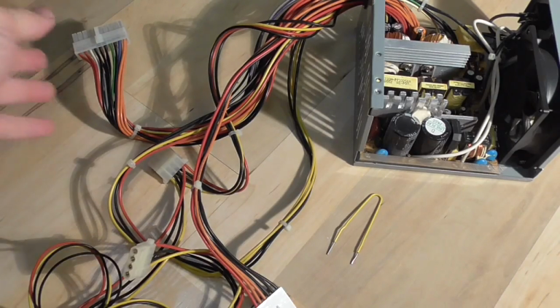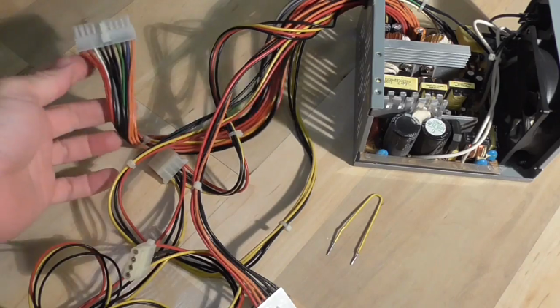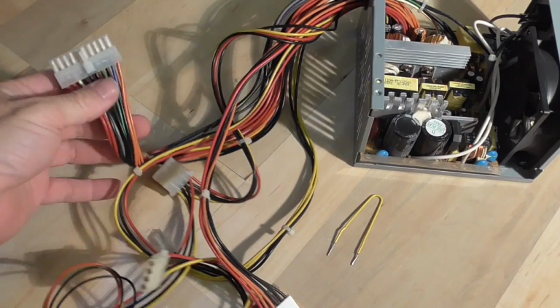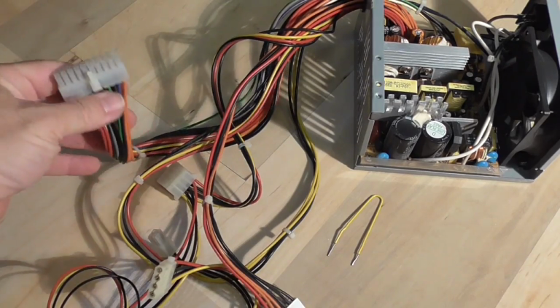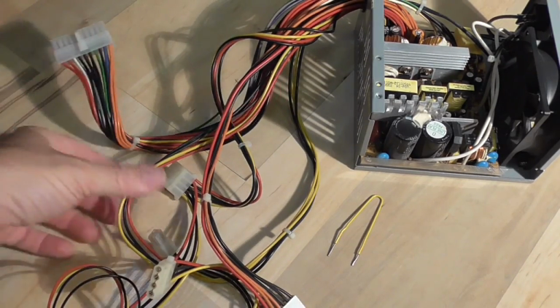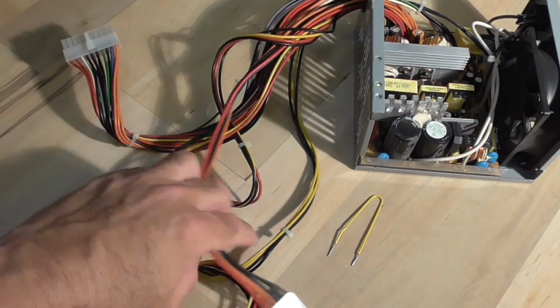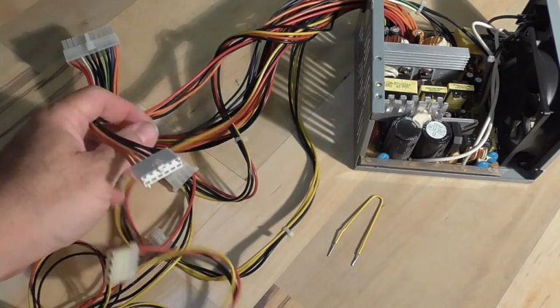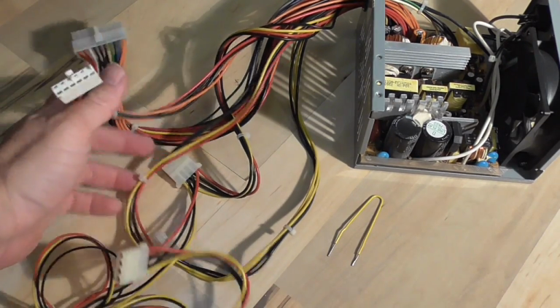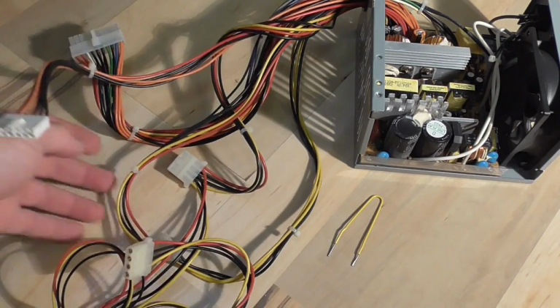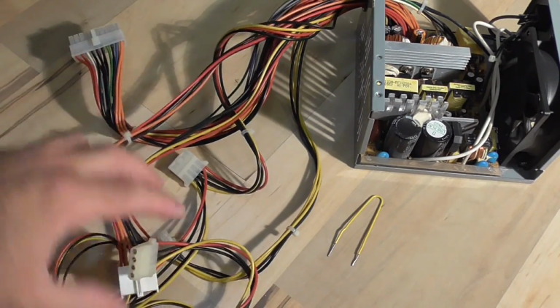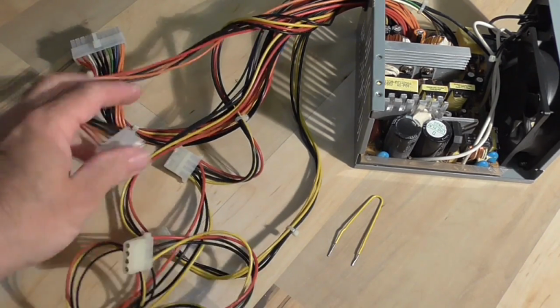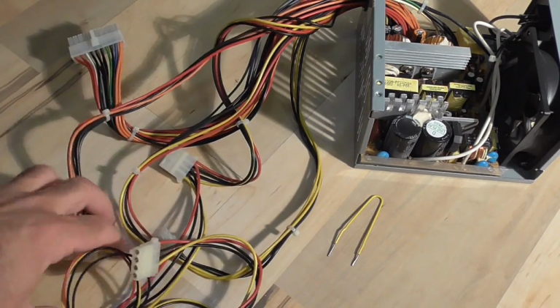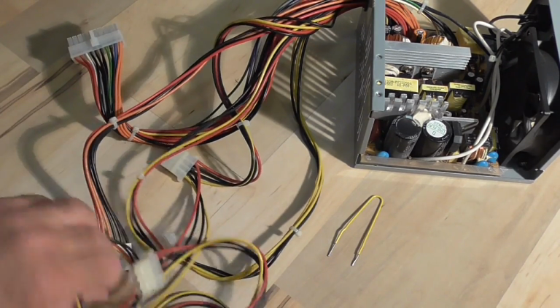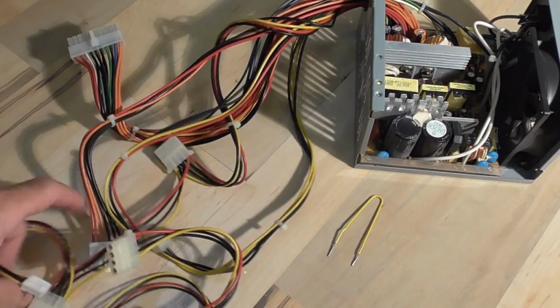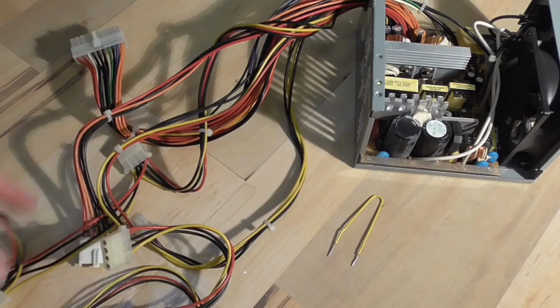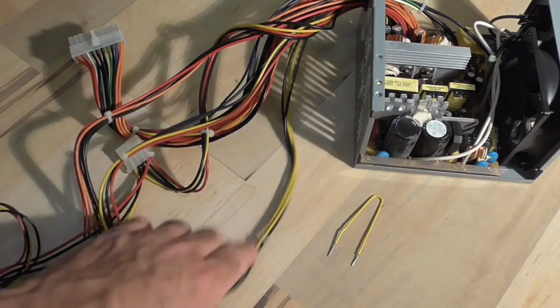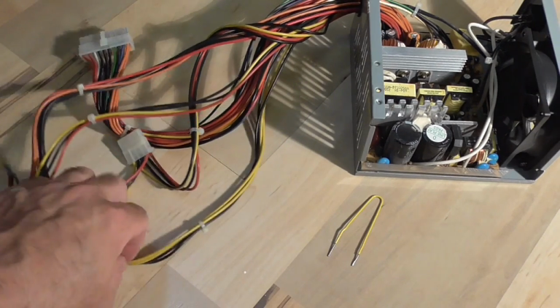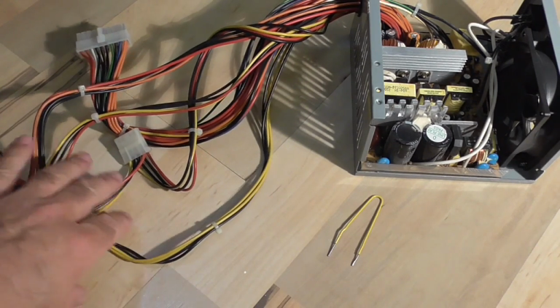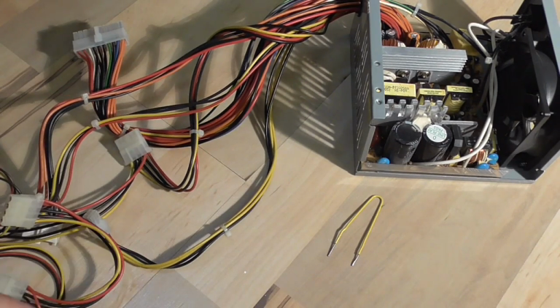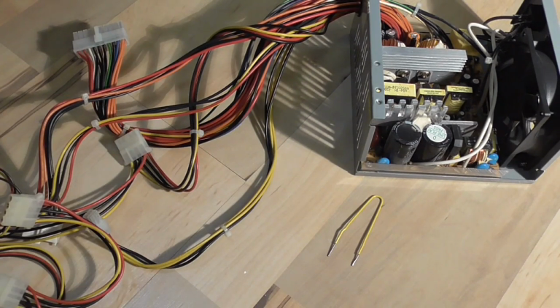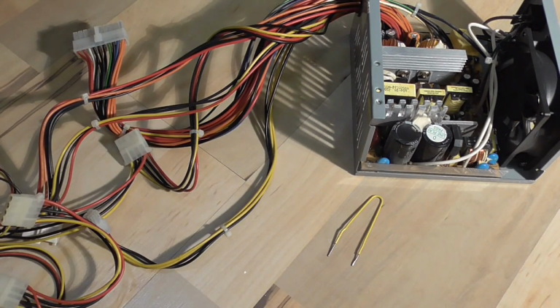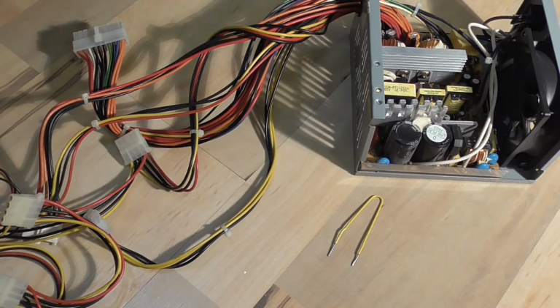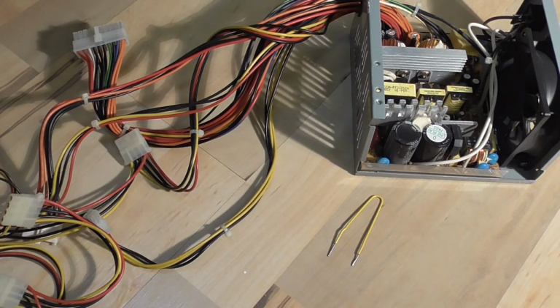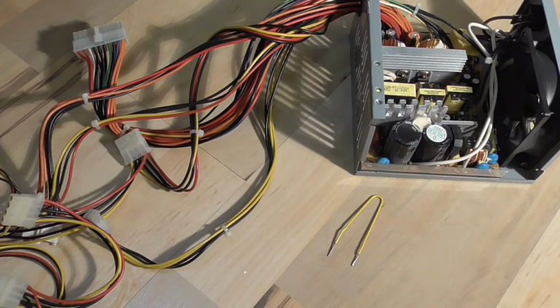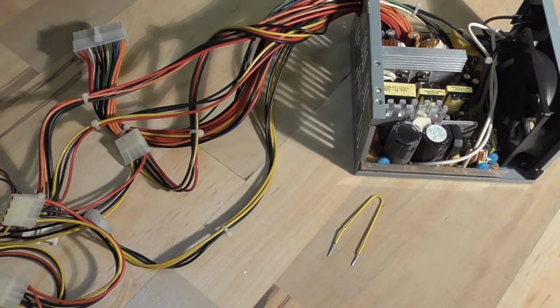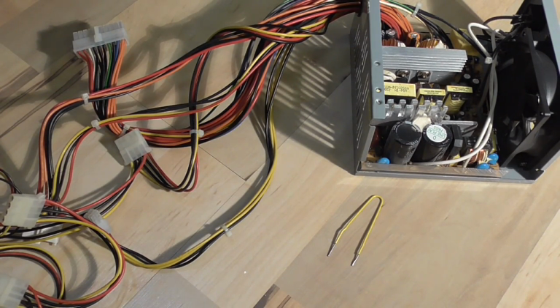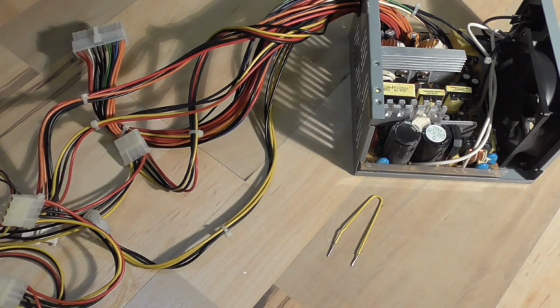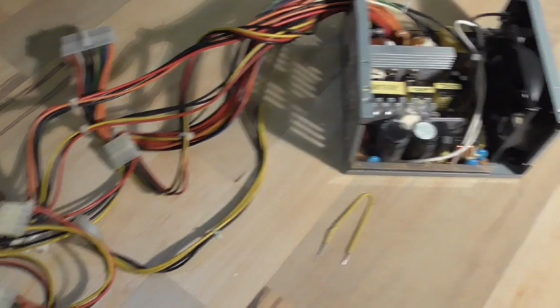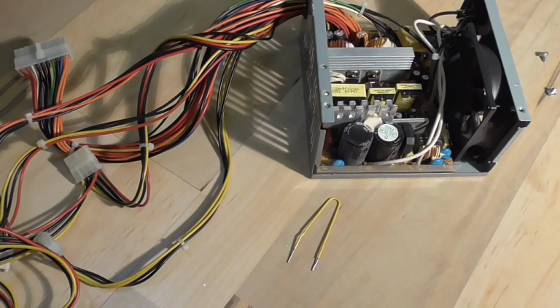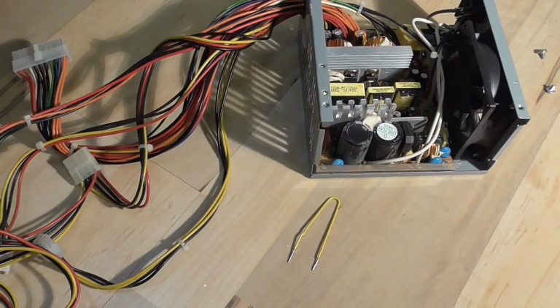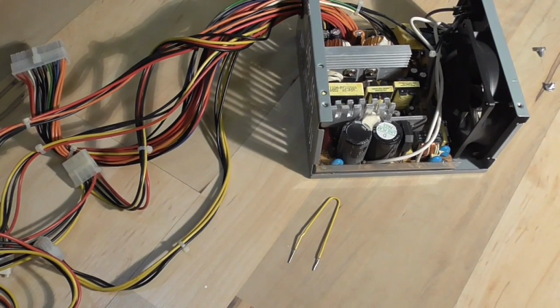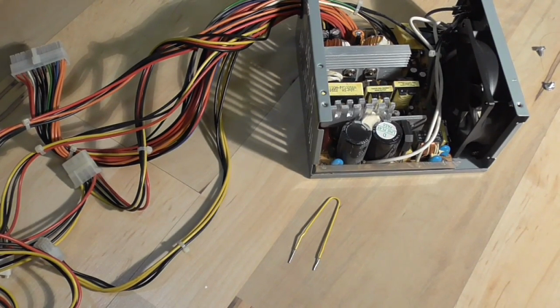These are all the cables. This plugs into the motherboard and then these are the power cables, power connectors. So what you want to do is you can just go out and buy a power supply, or you can check to see if the power supply is really defective.